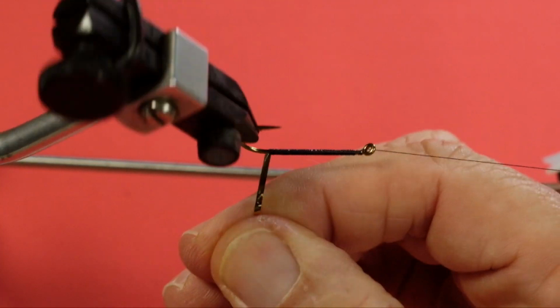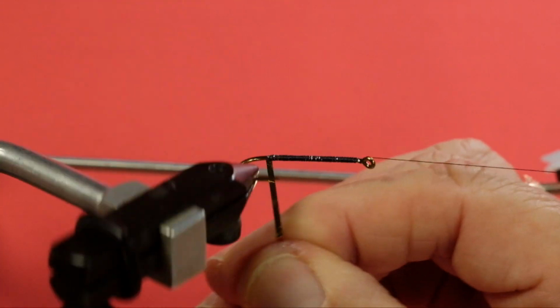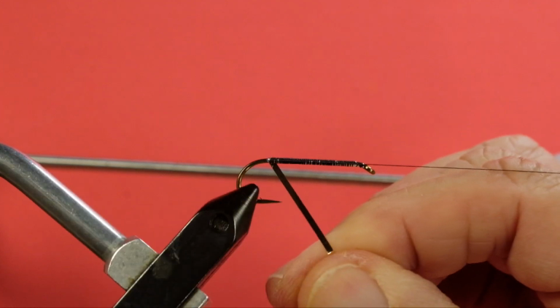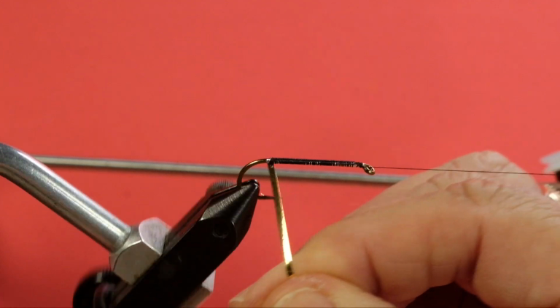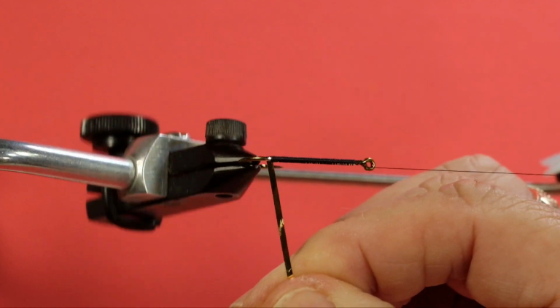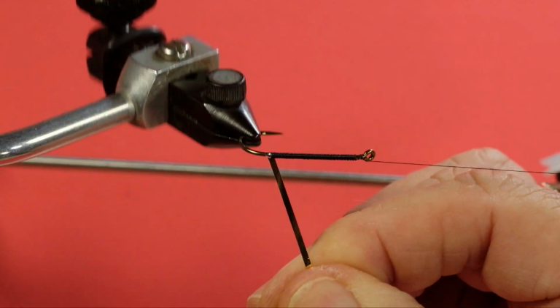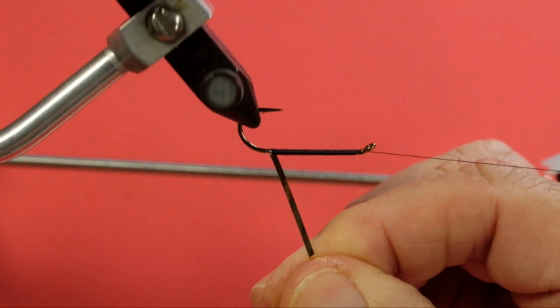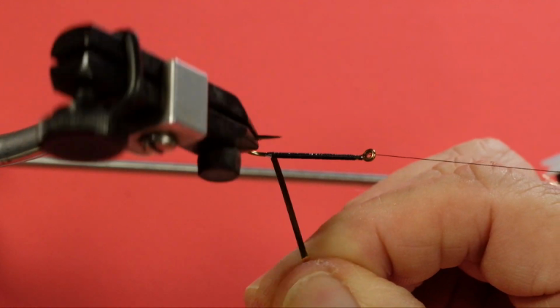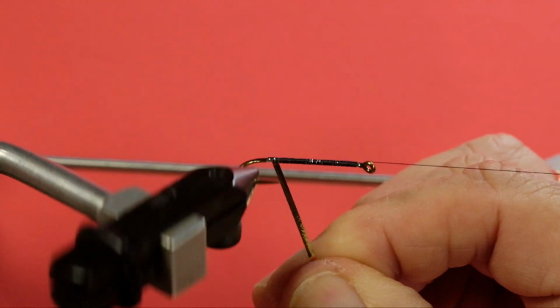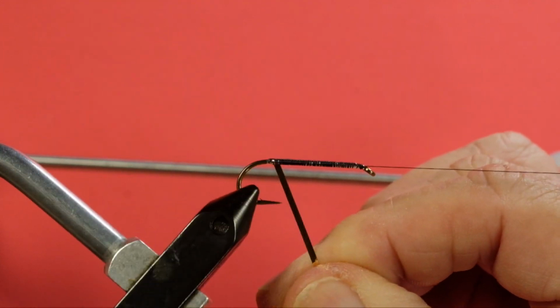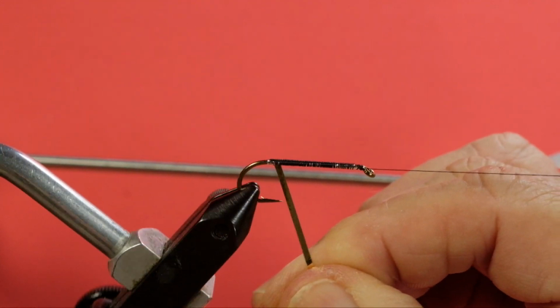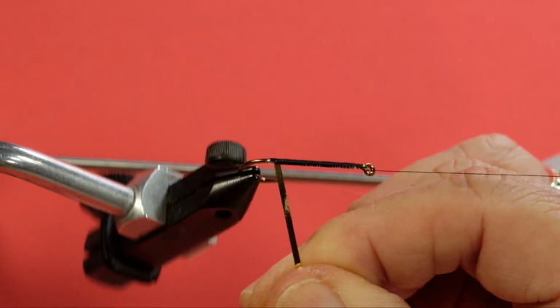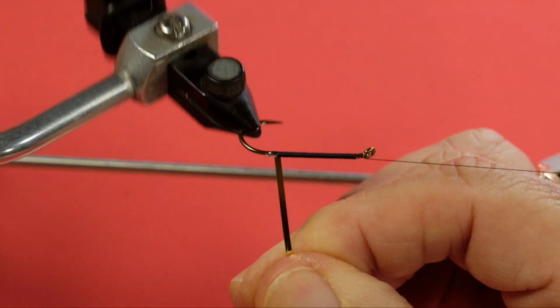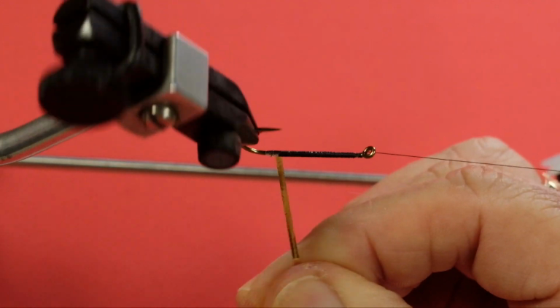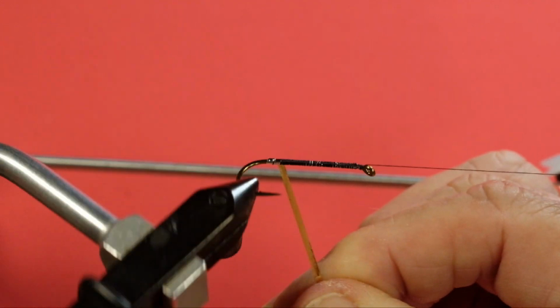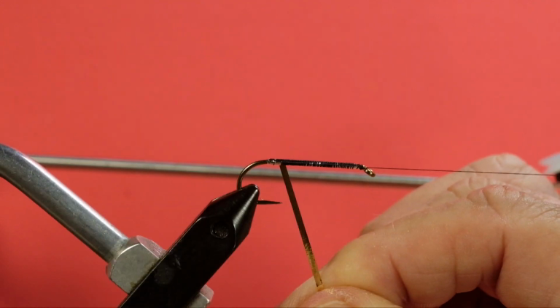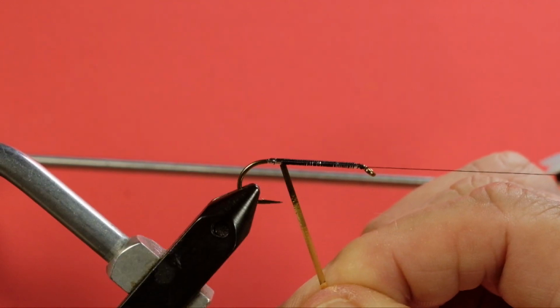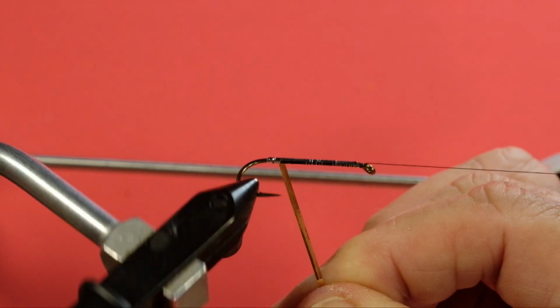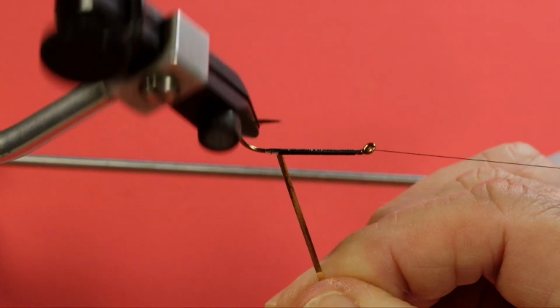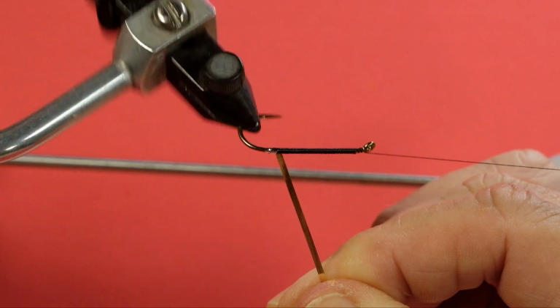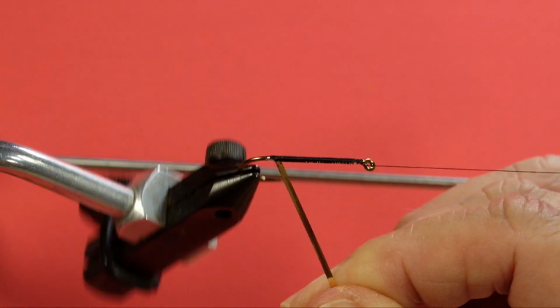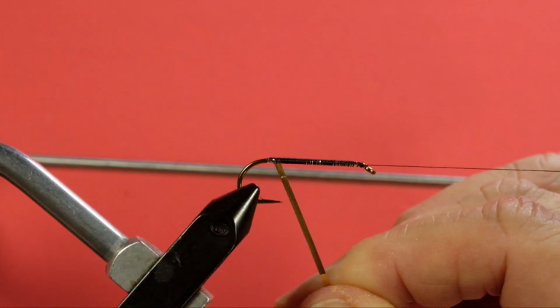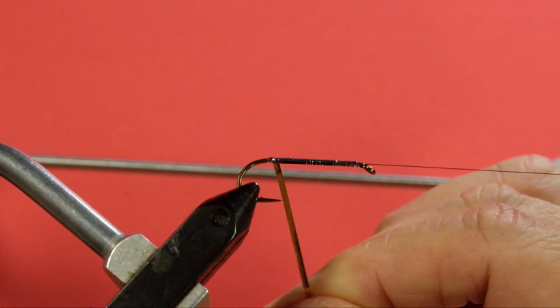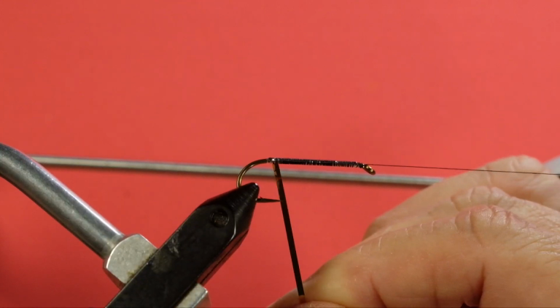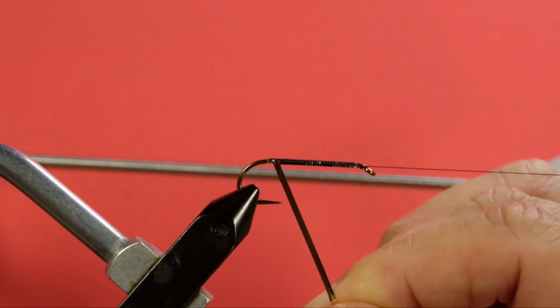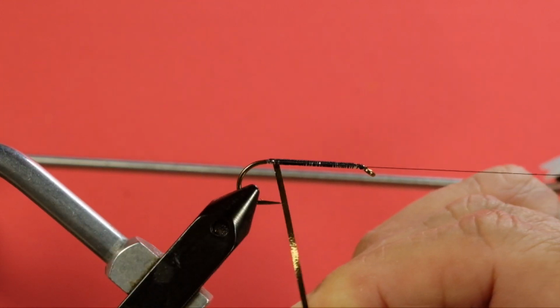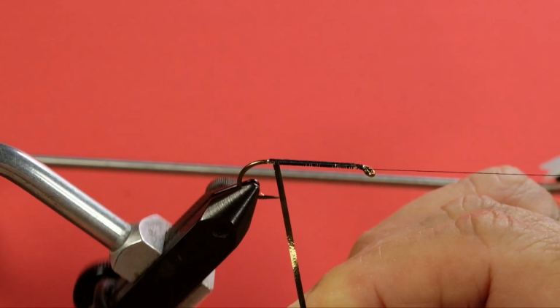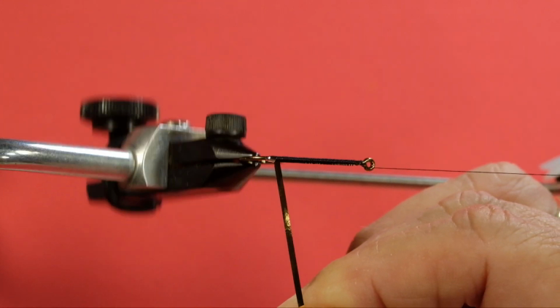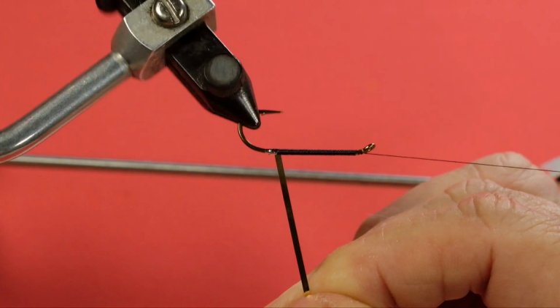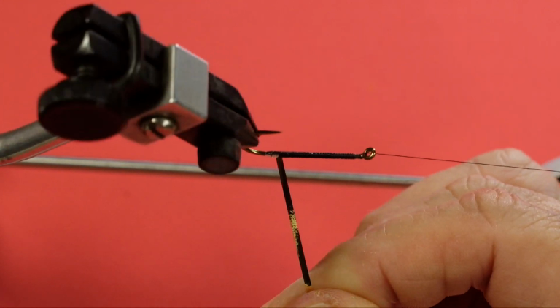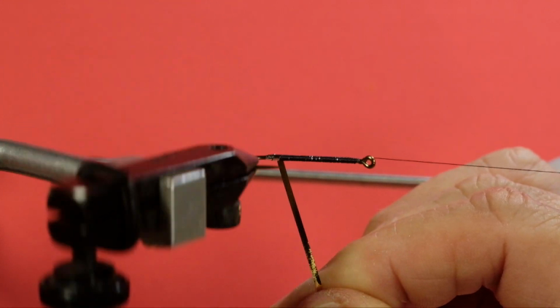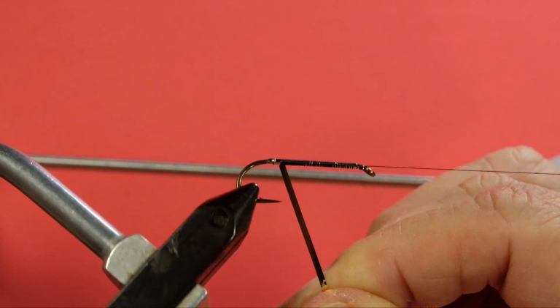Now for the Mylar — touching turns. I got a little bit of black in there going around the hook point.